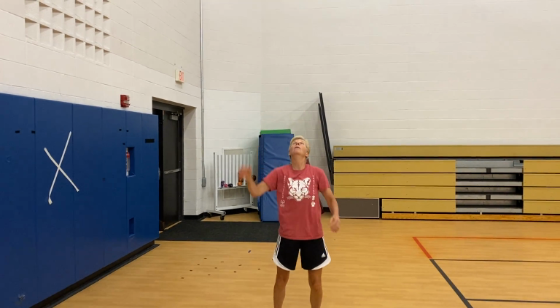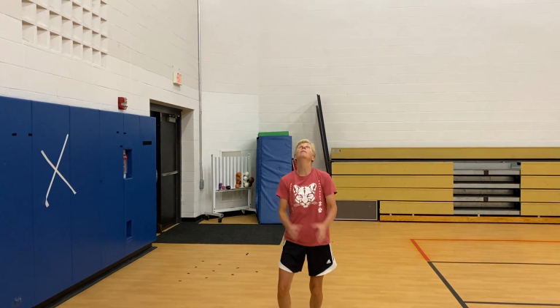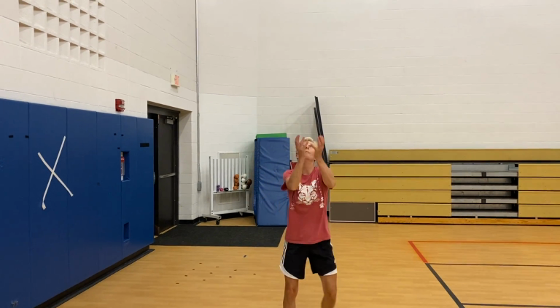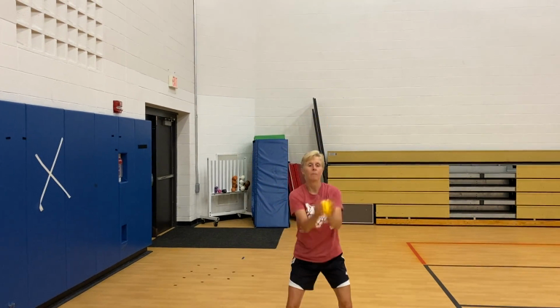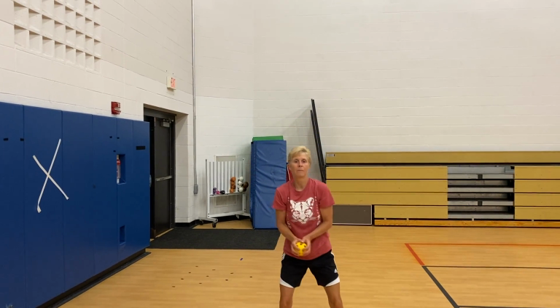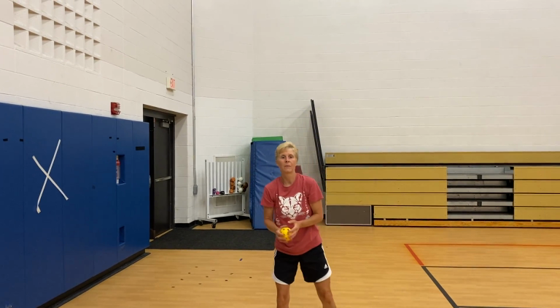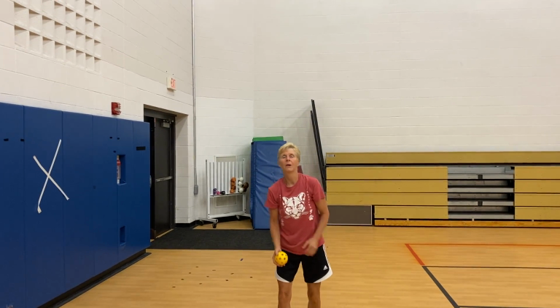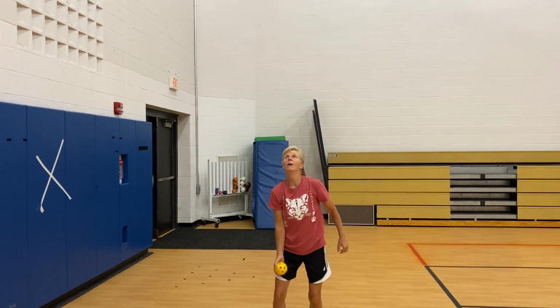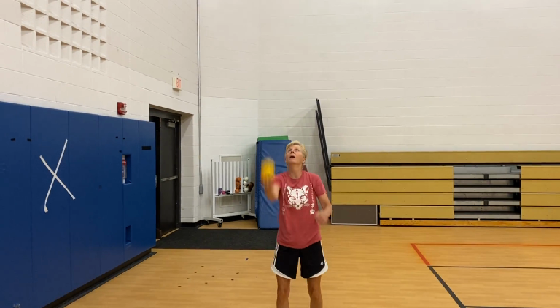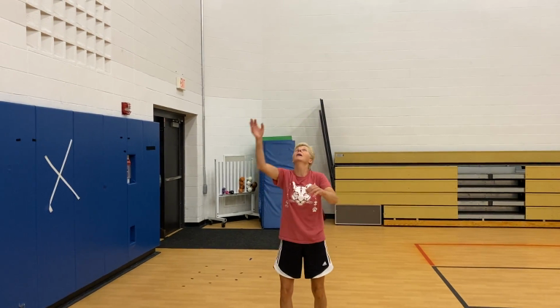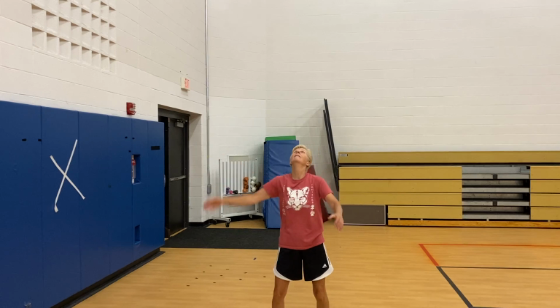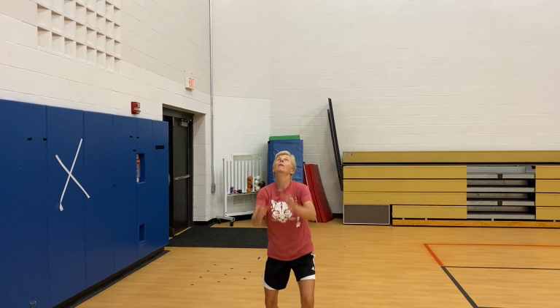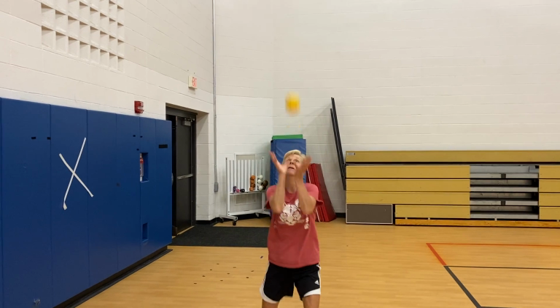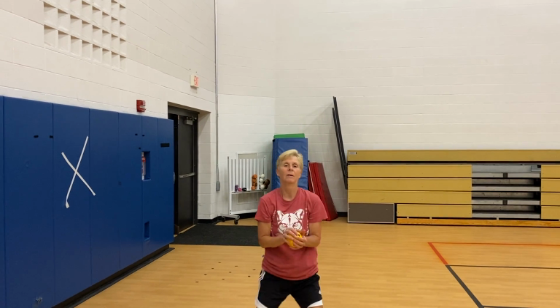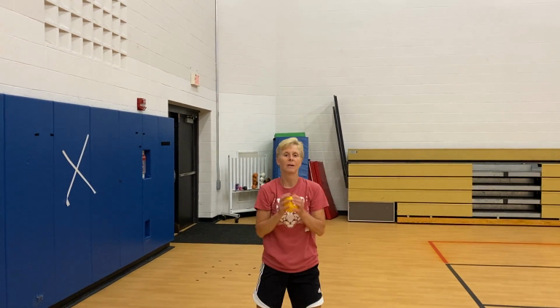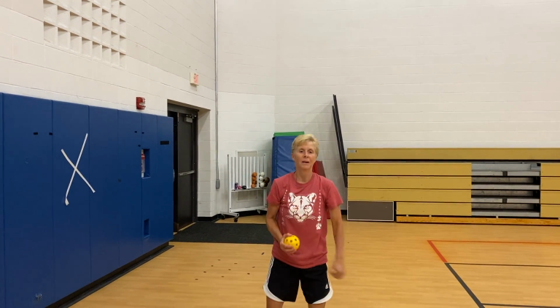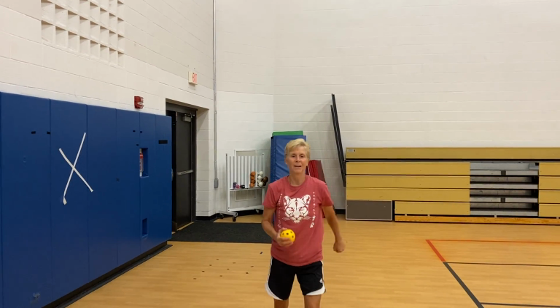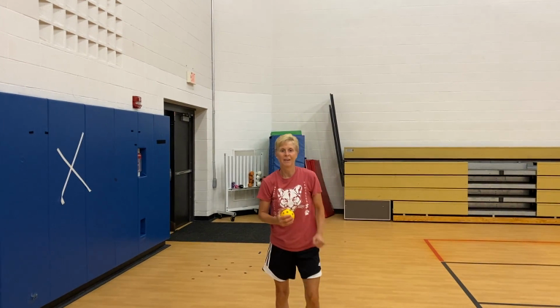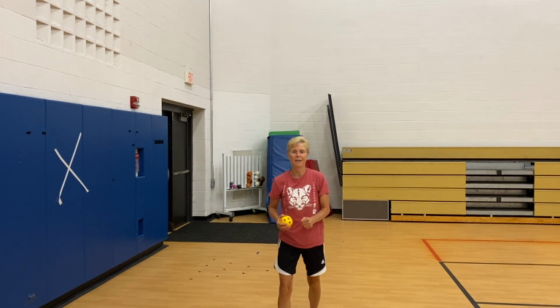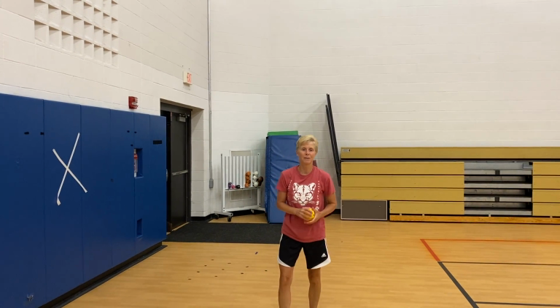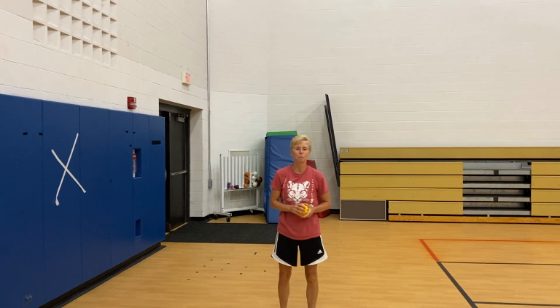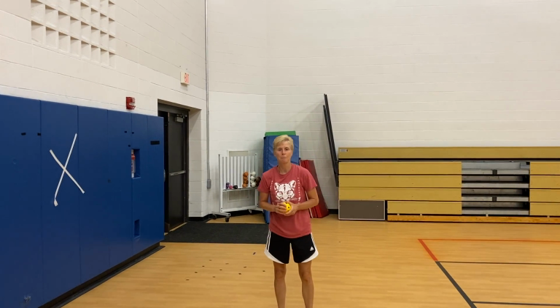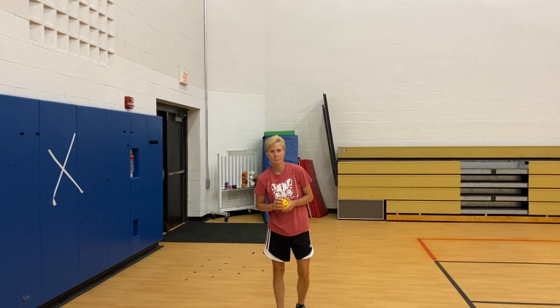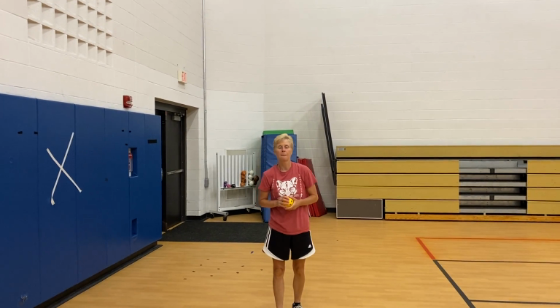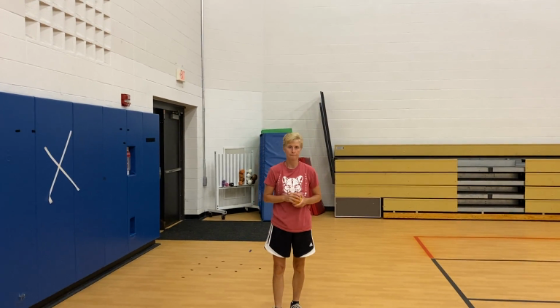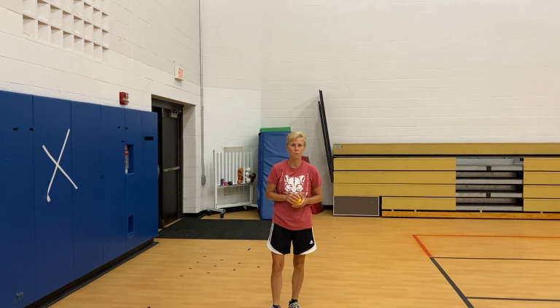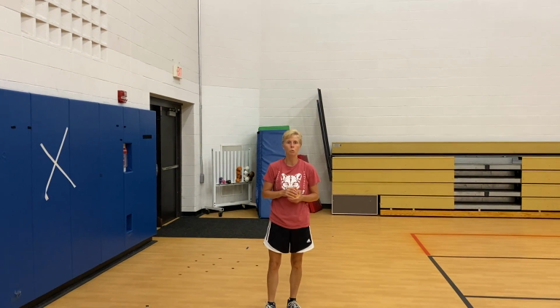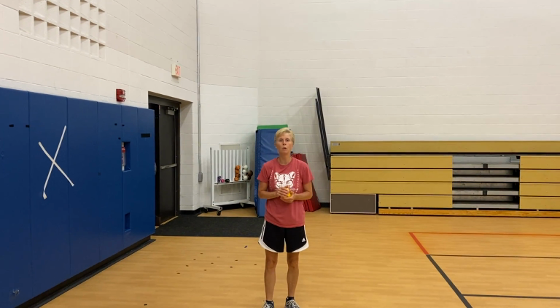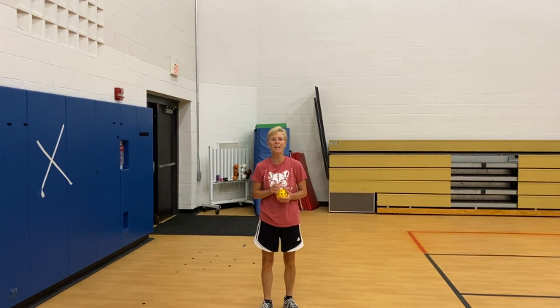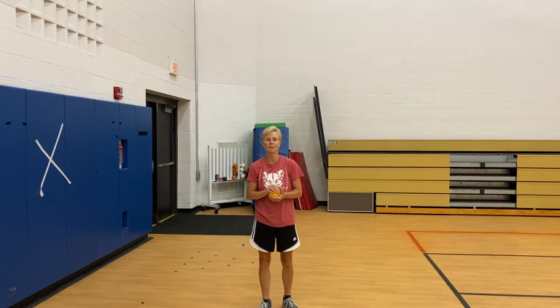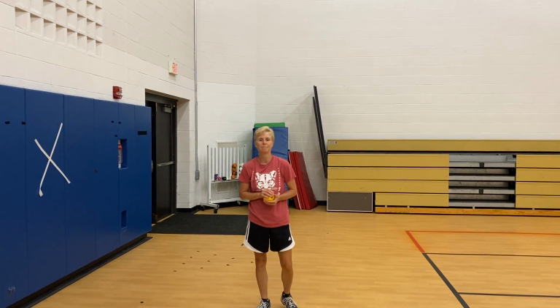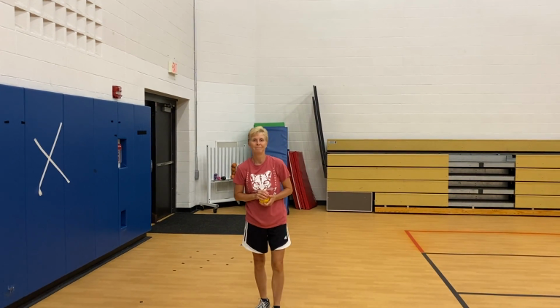Very nice. One more, Jane. Nice job. So get under the ball, use two hands, and keep your eye on it. Move the feet.